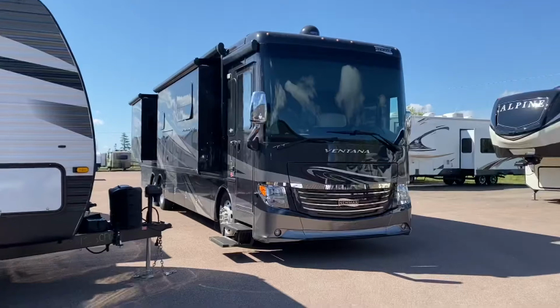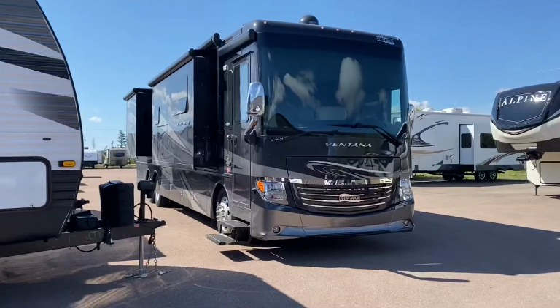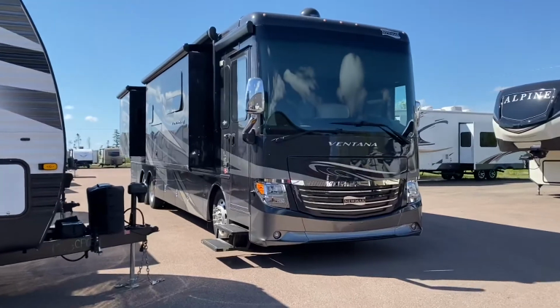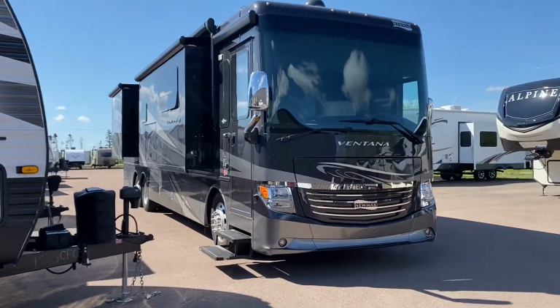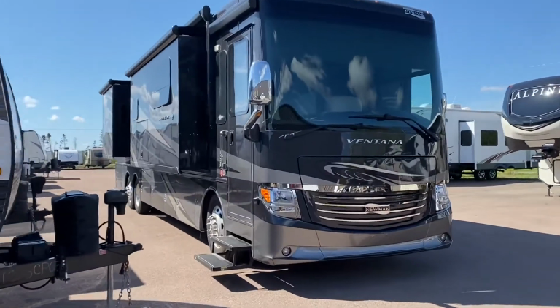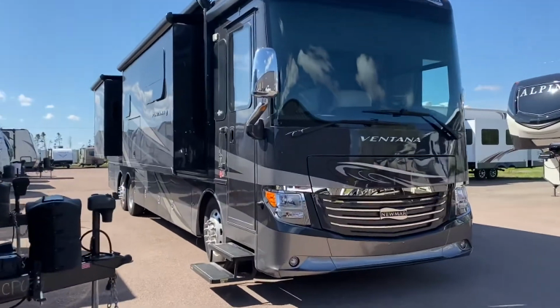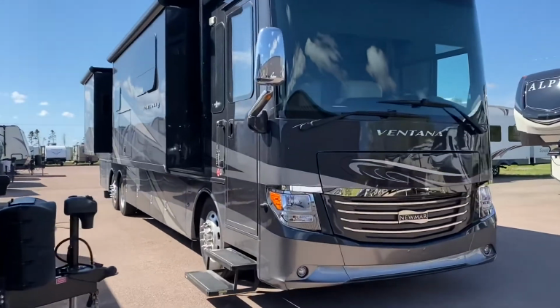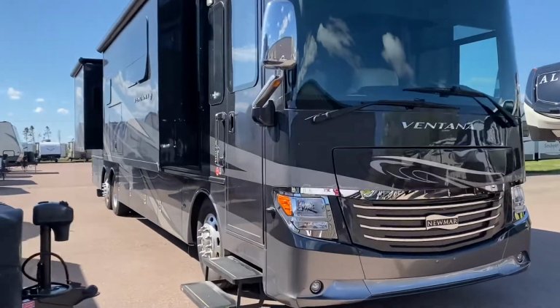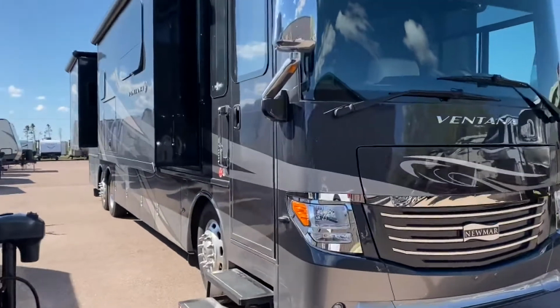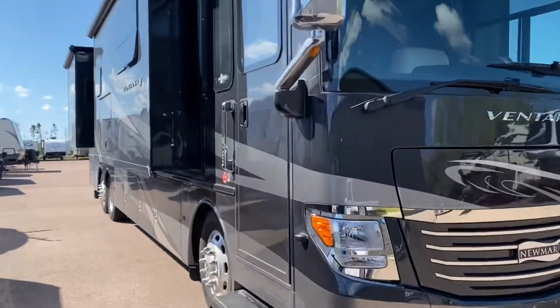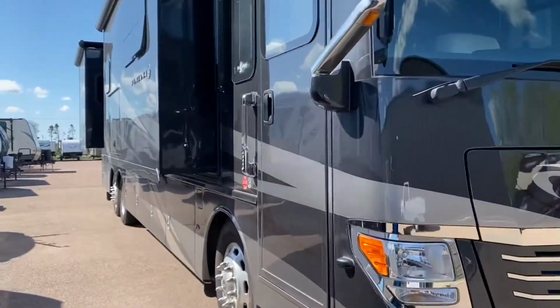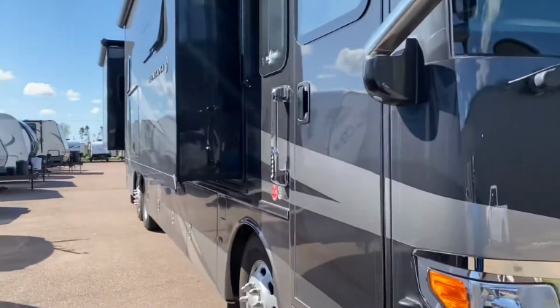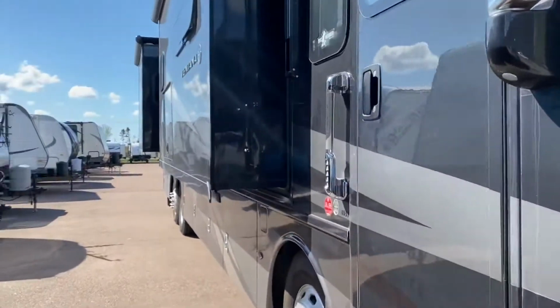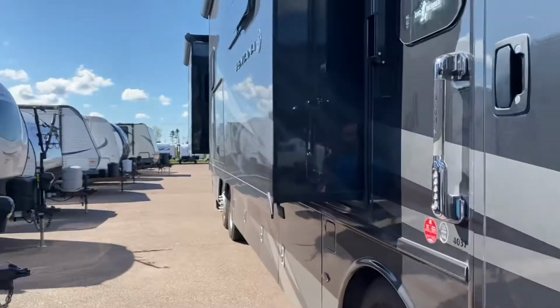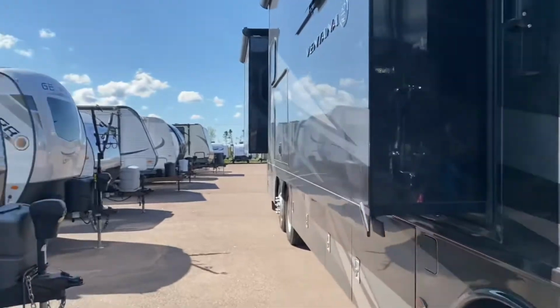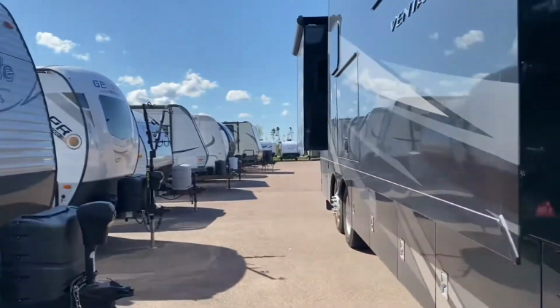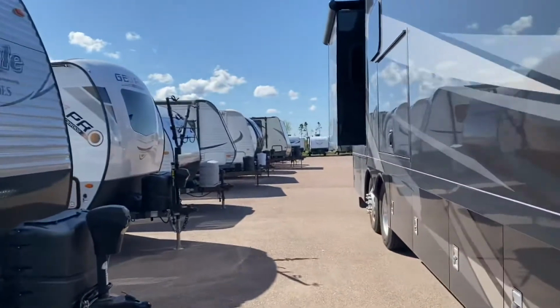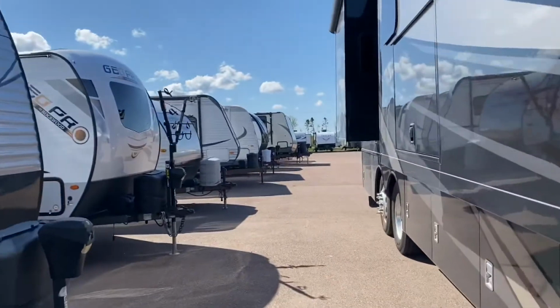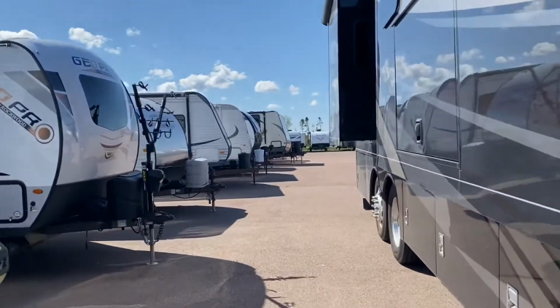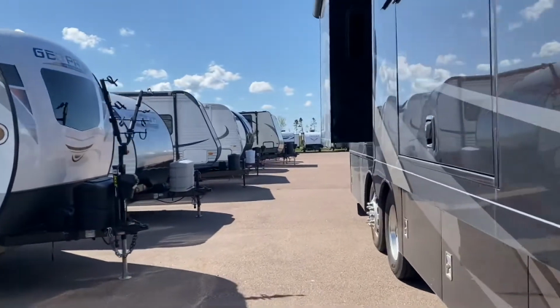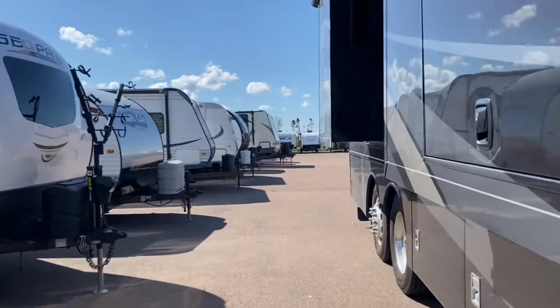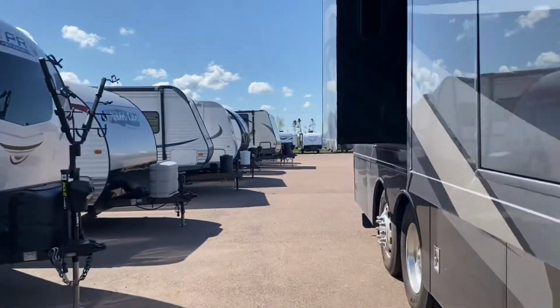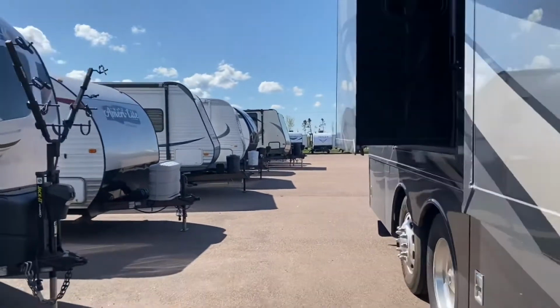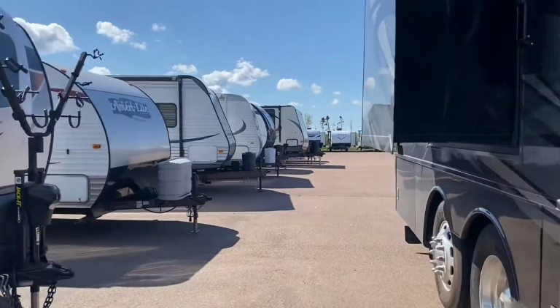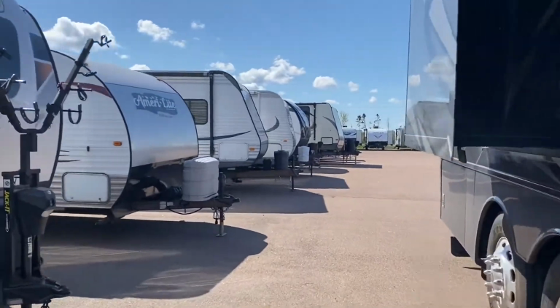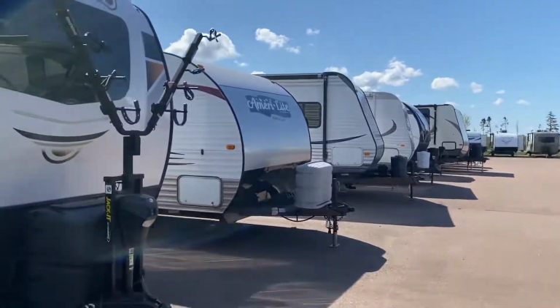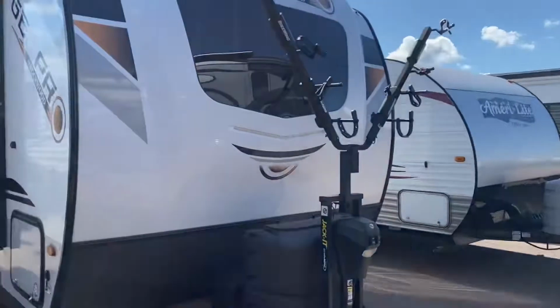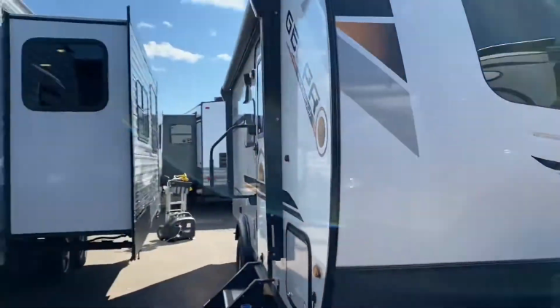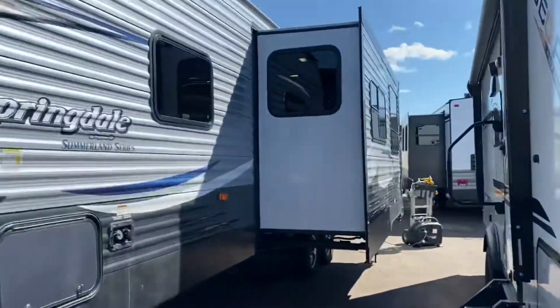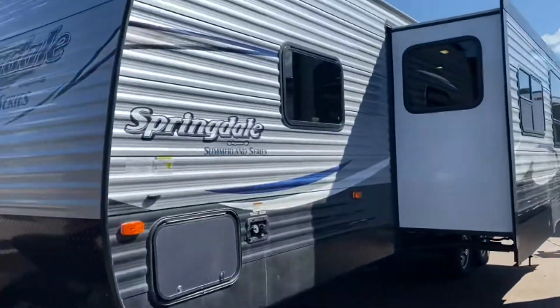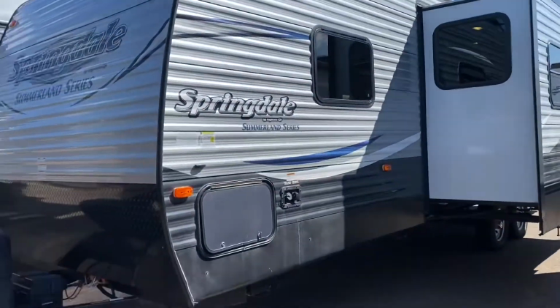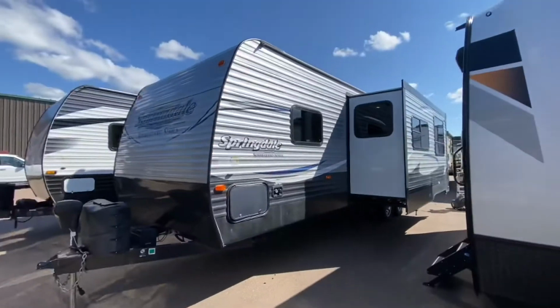That's not a 2018 Springdale! That's a Diesel Pusher, folks! We got a few of them, and yes, they will come with a full tank of fuel! Alright, here we go!